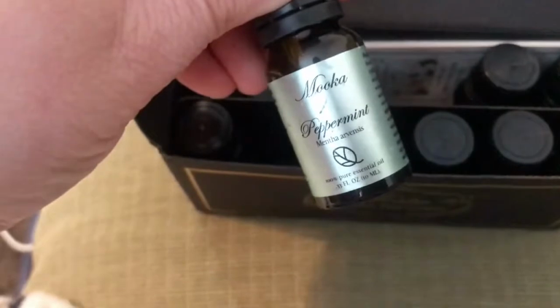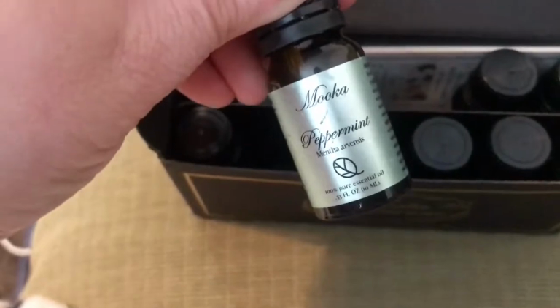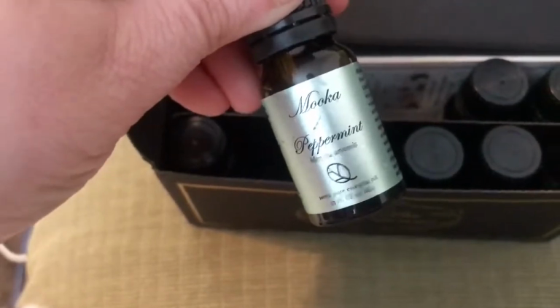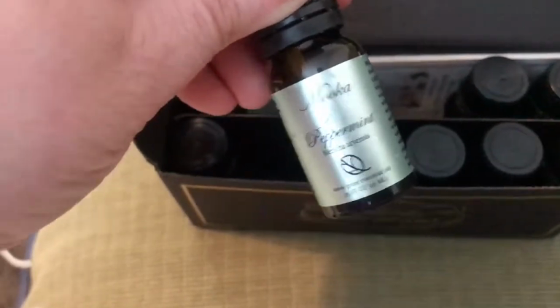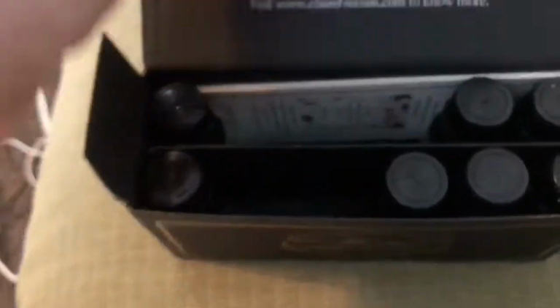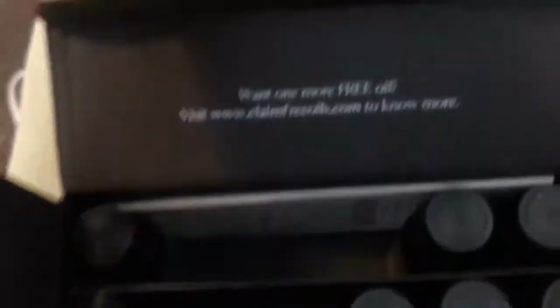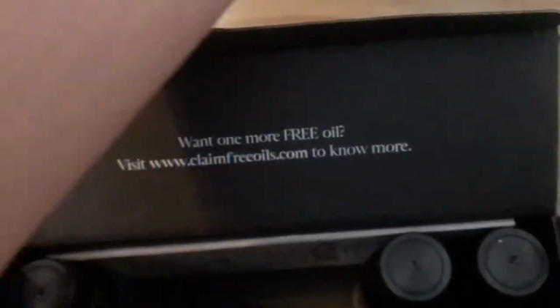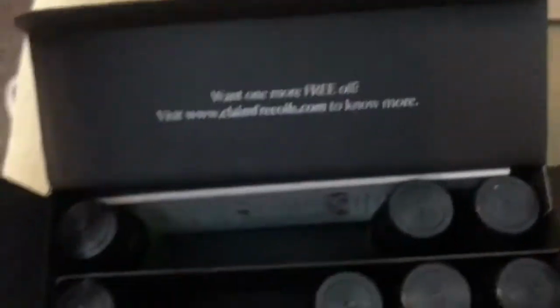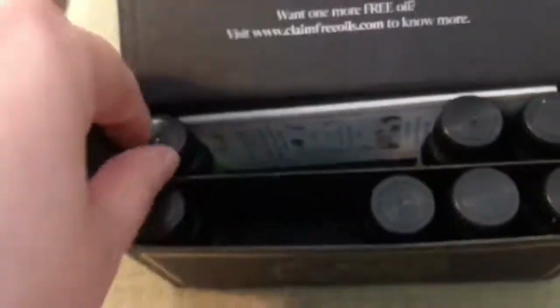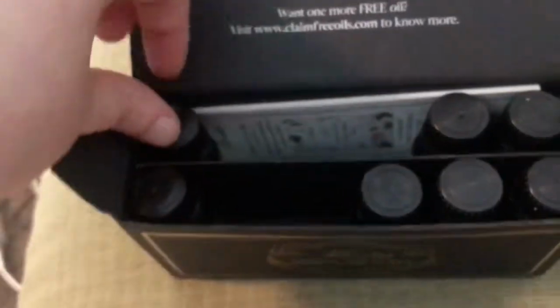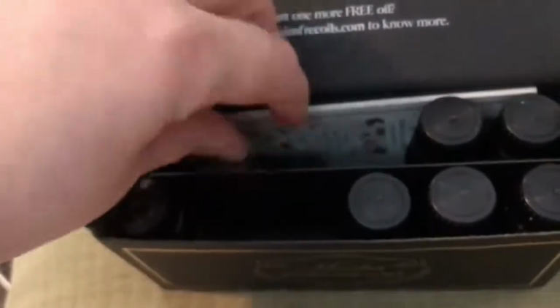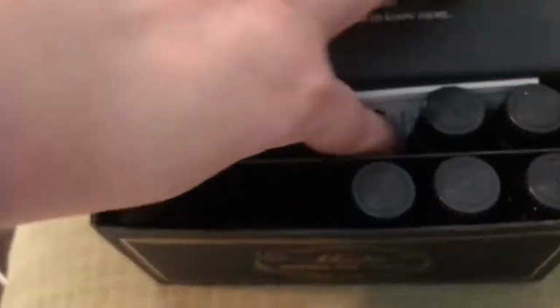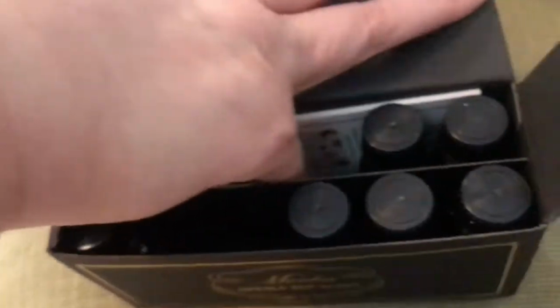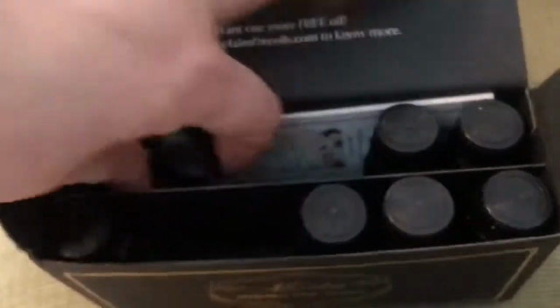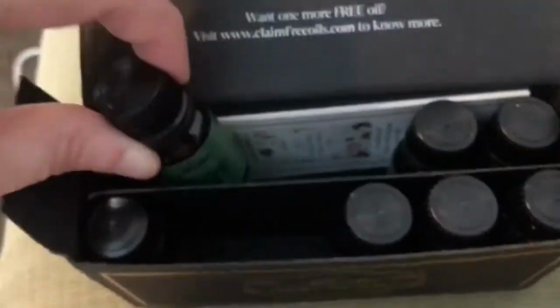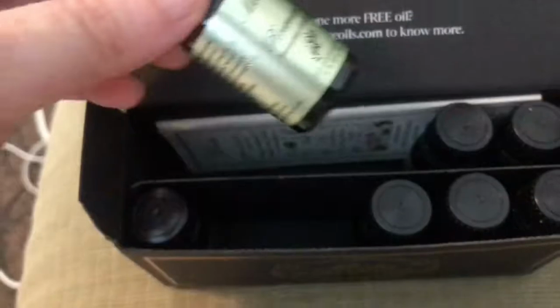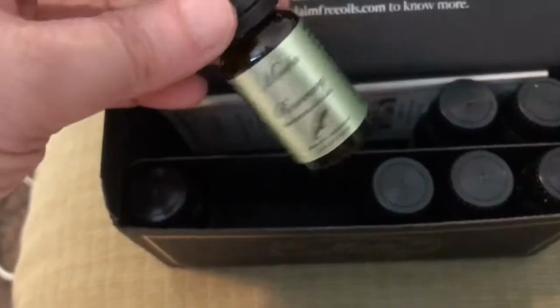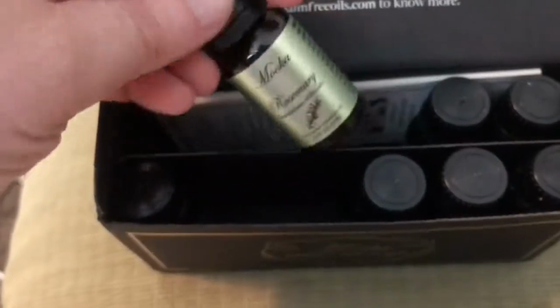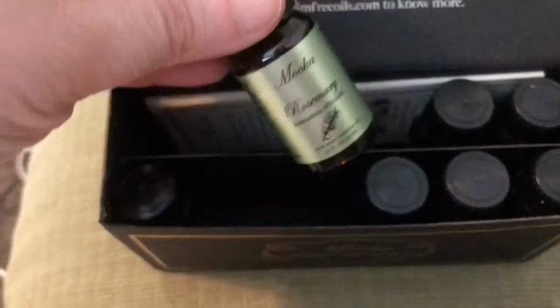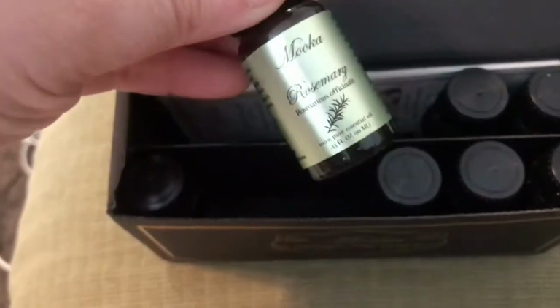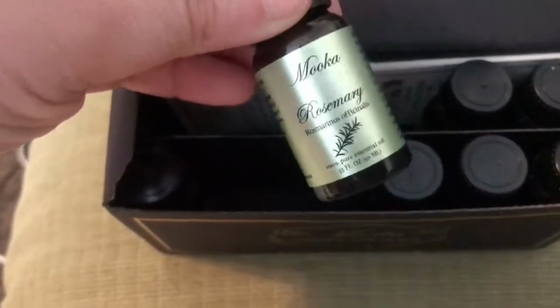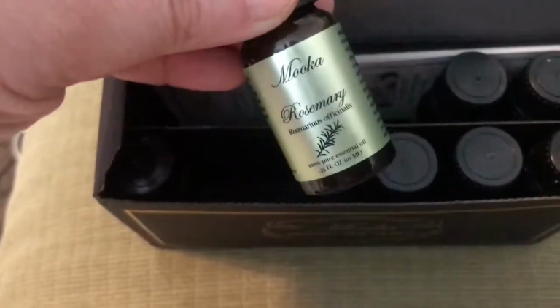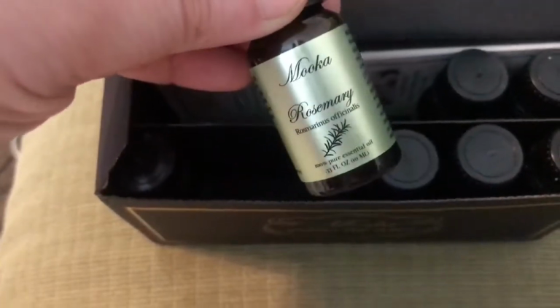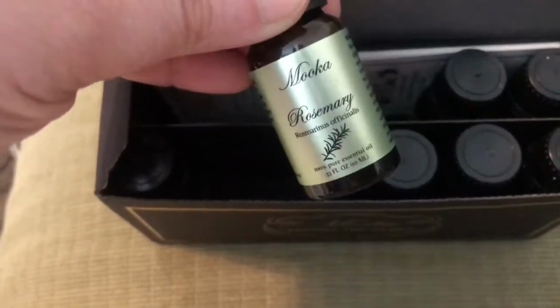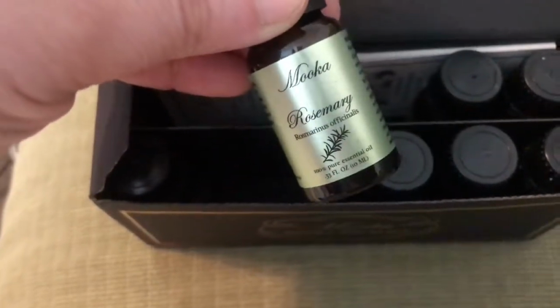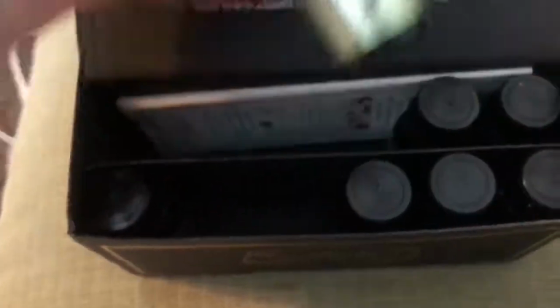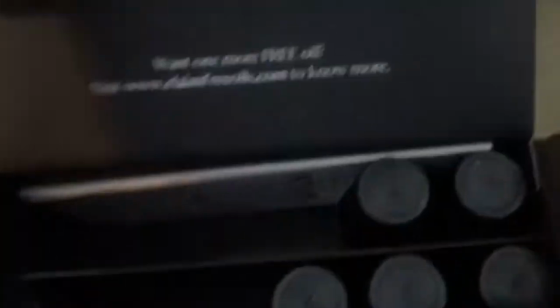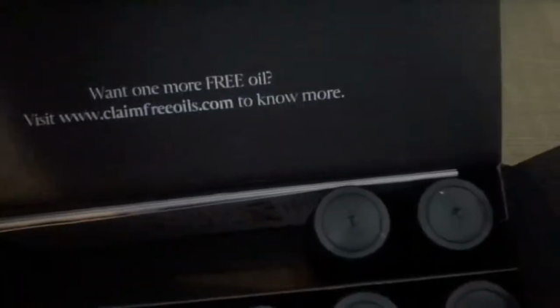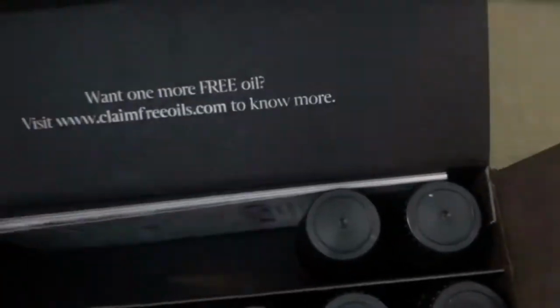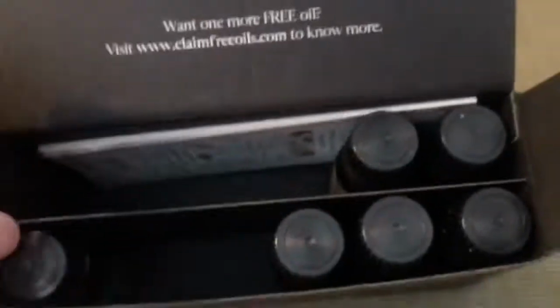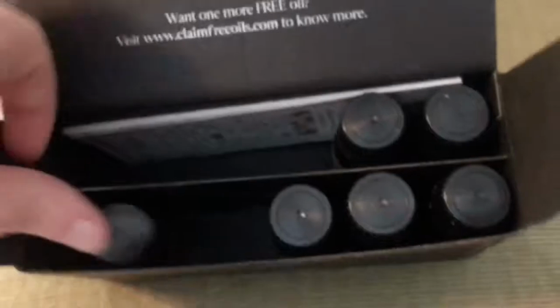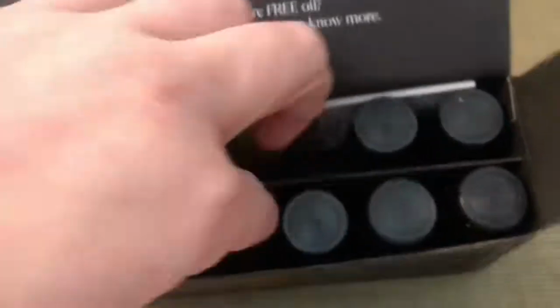Peppermint — great for getting rid of insects, and you know, put a little bit on your temples to get rid of headaches. Rosemary — oh, I have to look at what to use that for. Y'all got ideas, tell me!